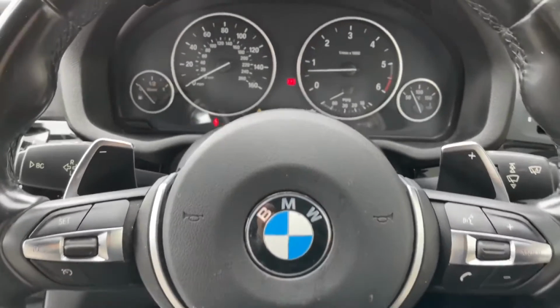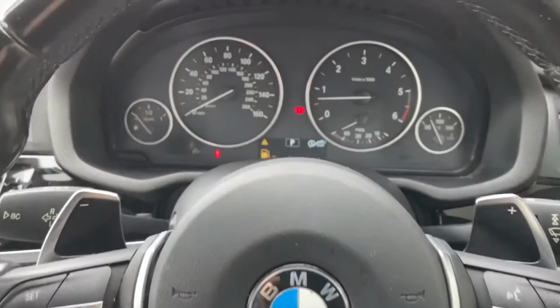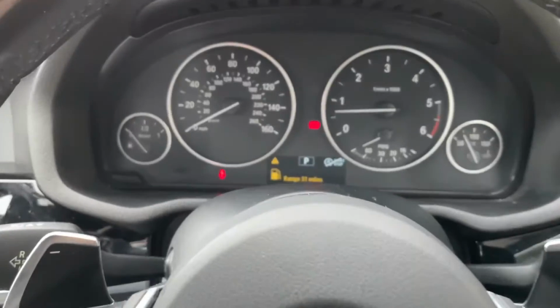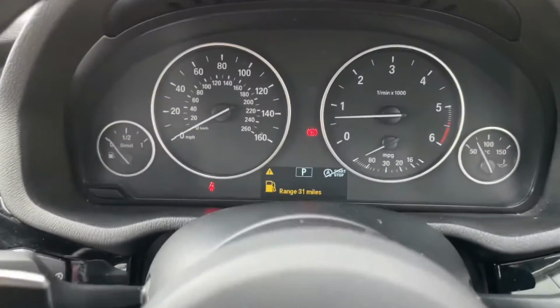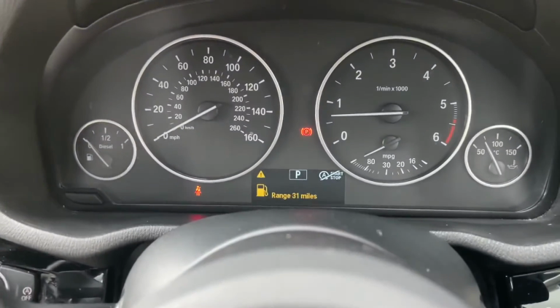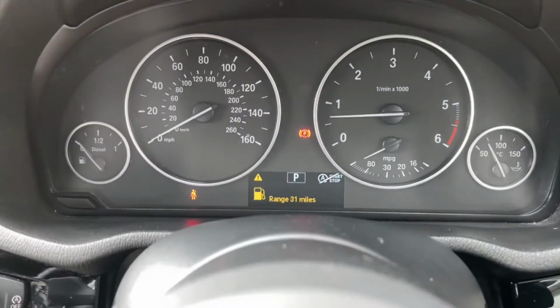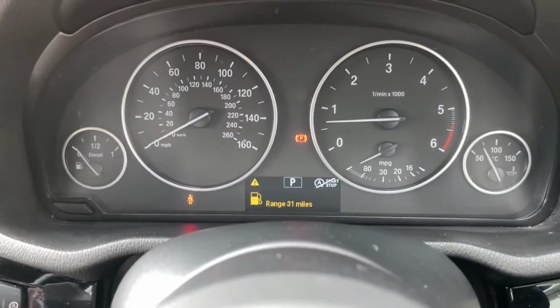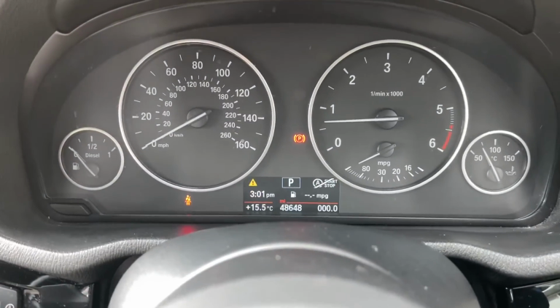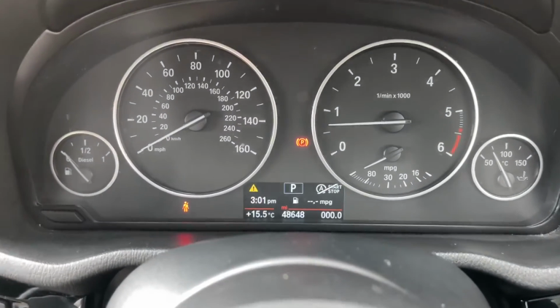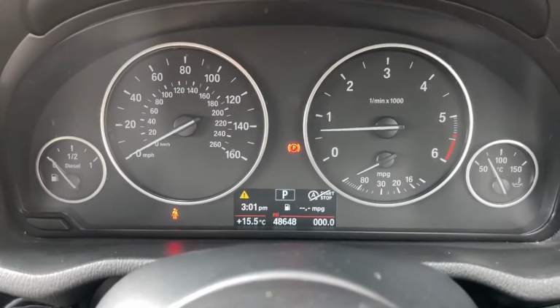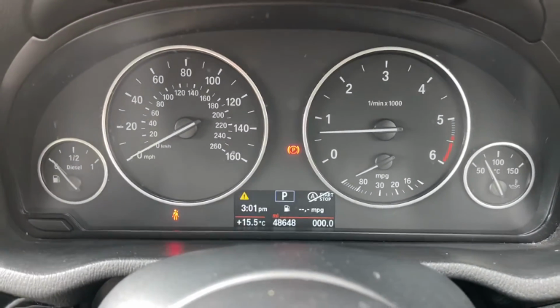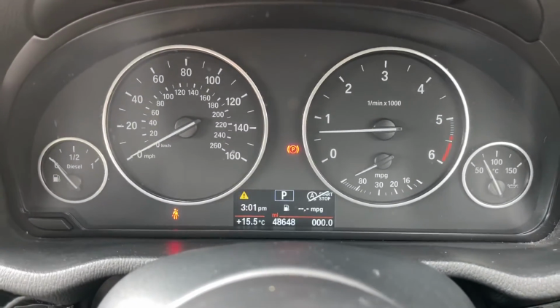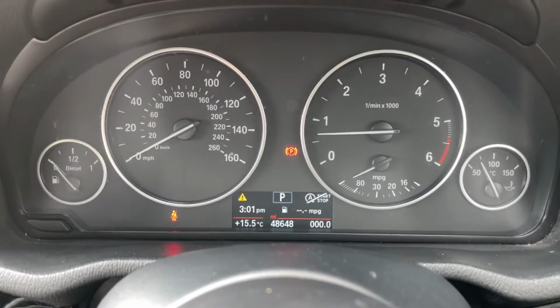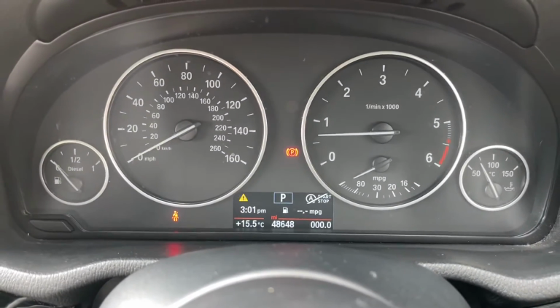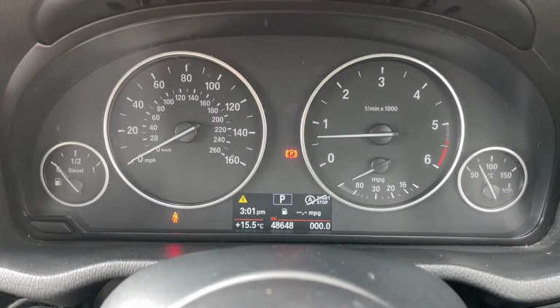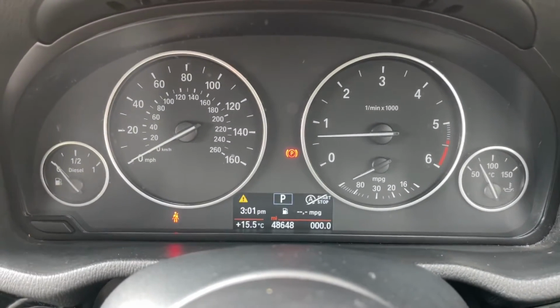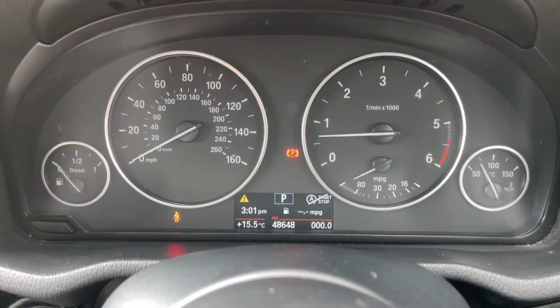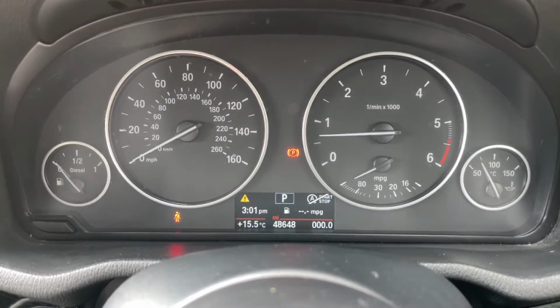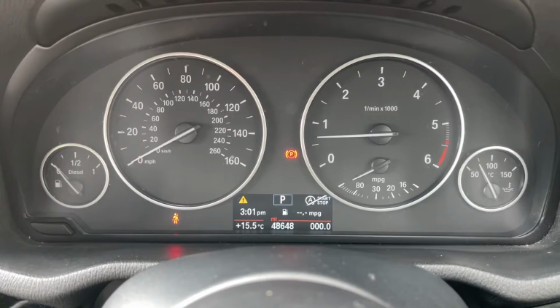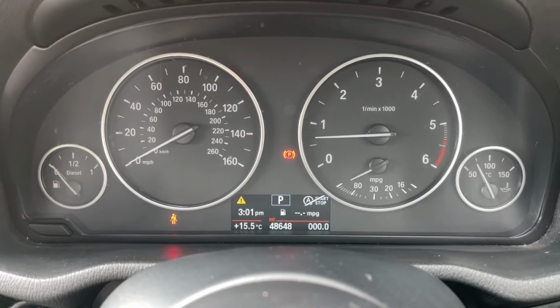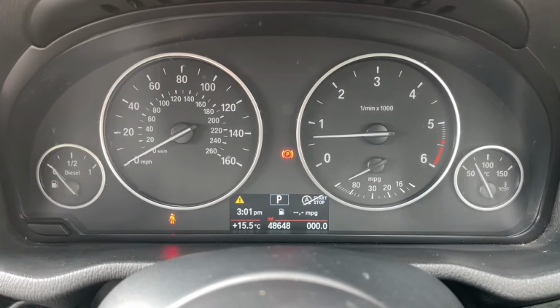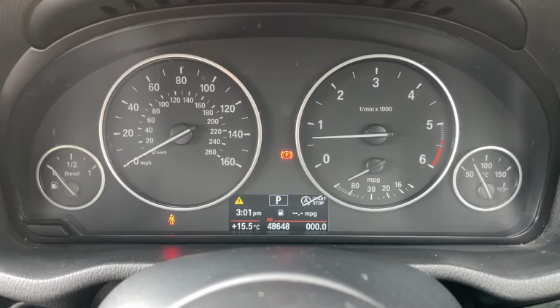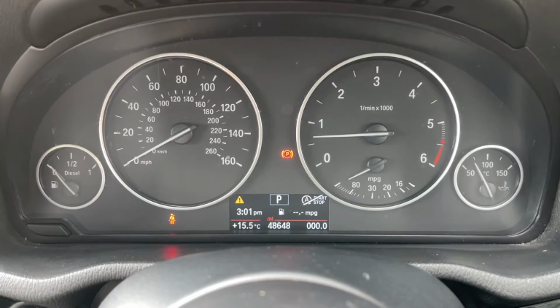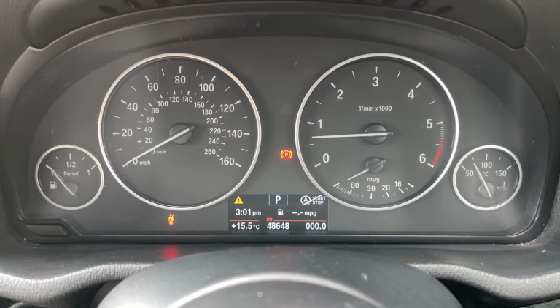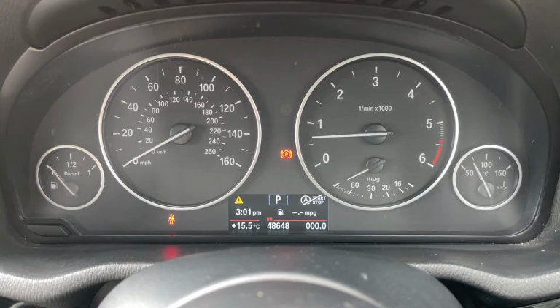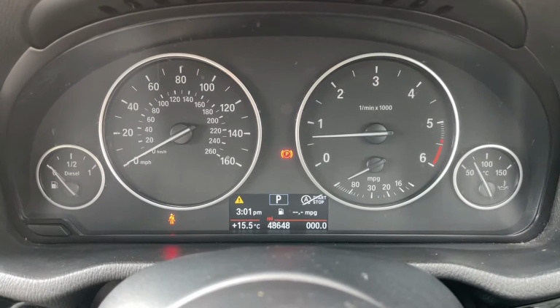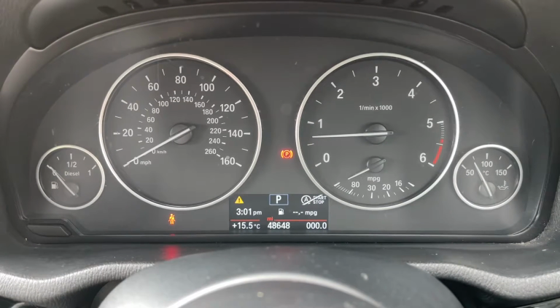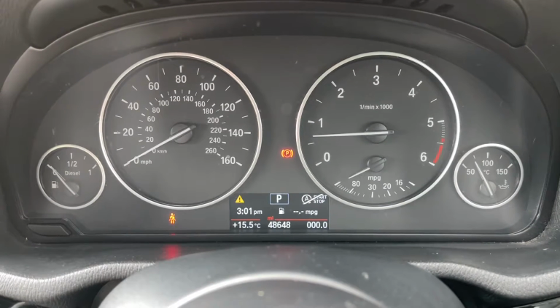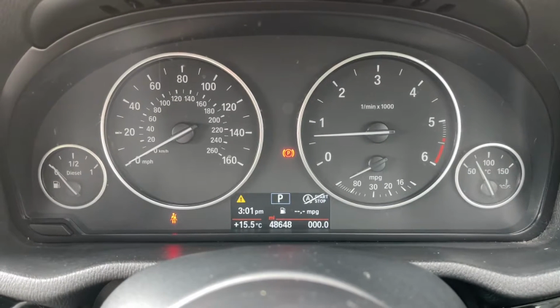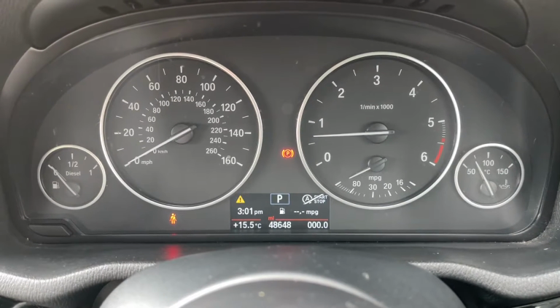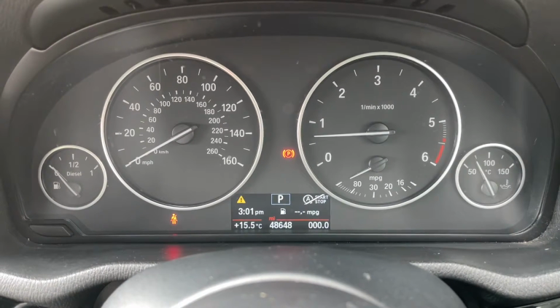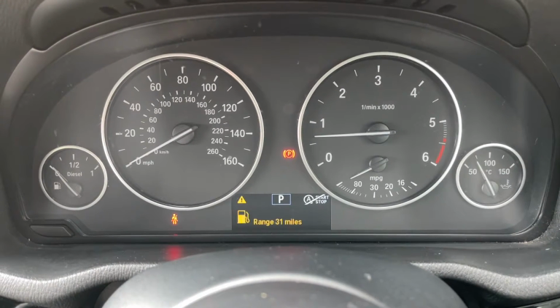Moving on to the driver's display, any information the driver needs will be shown here. You'll also be able to see that the car has done 48,648 miles — though mileage is subject to test drives and demonstration miles.